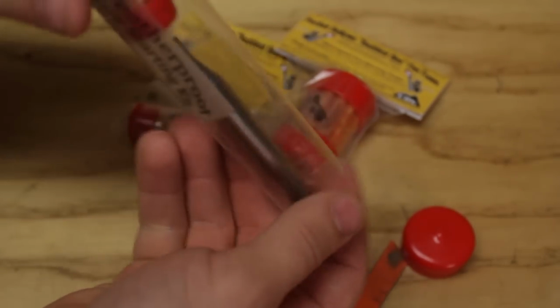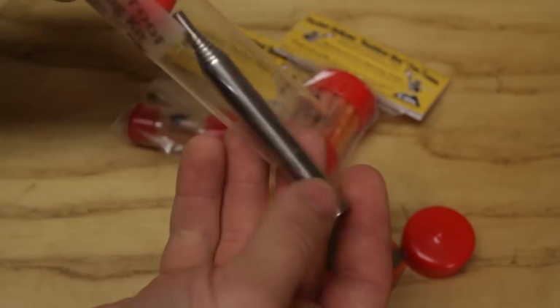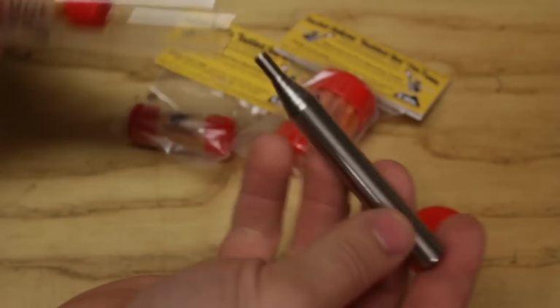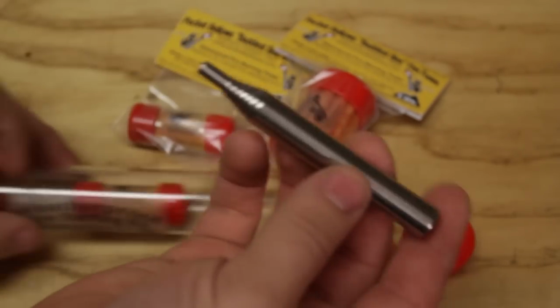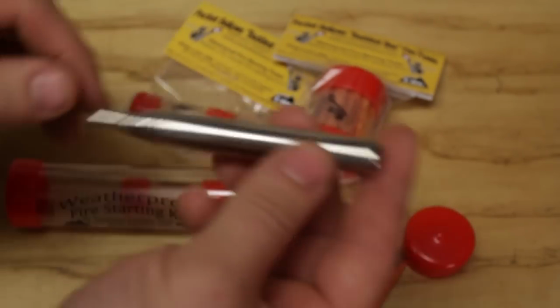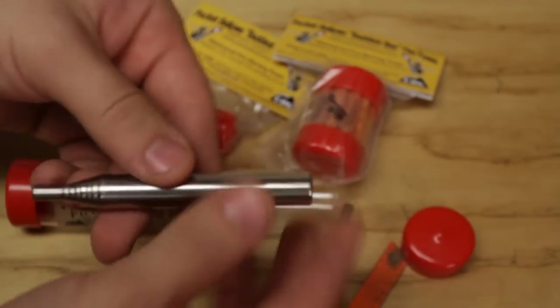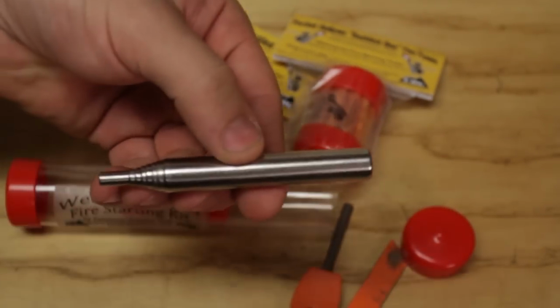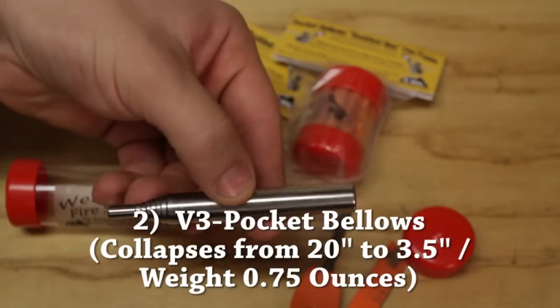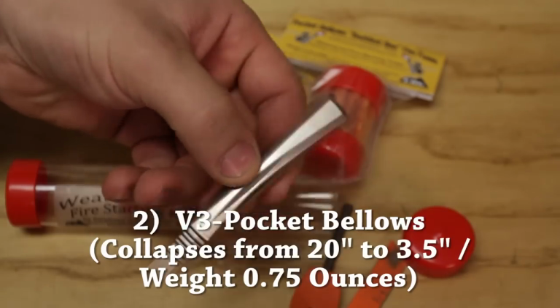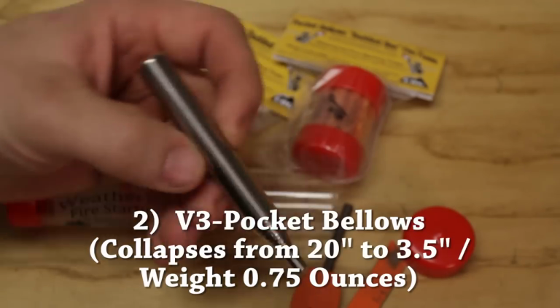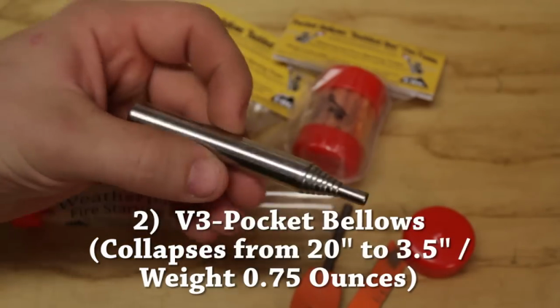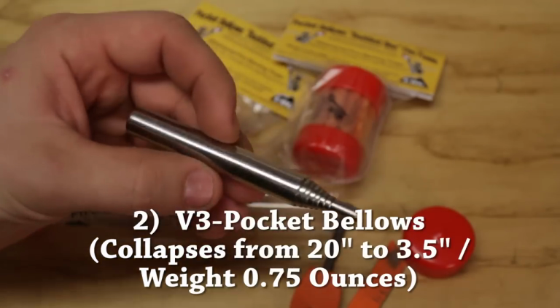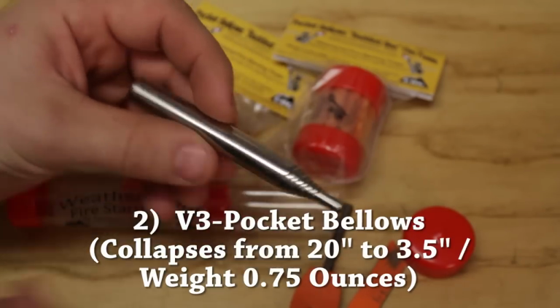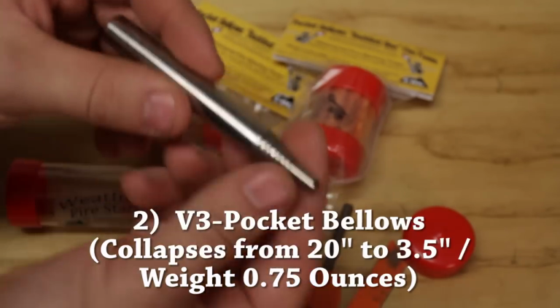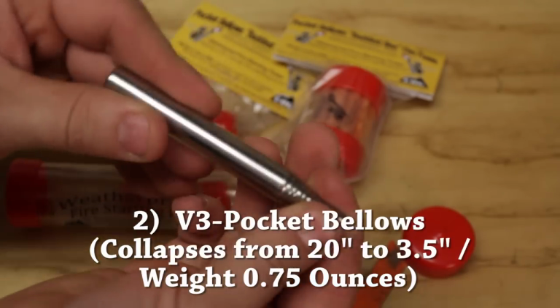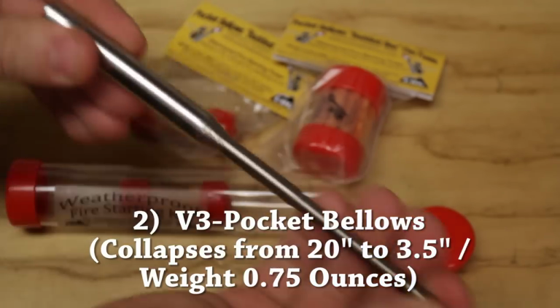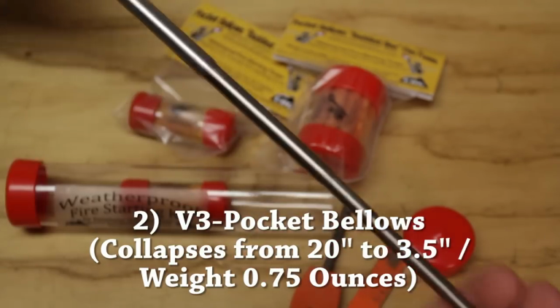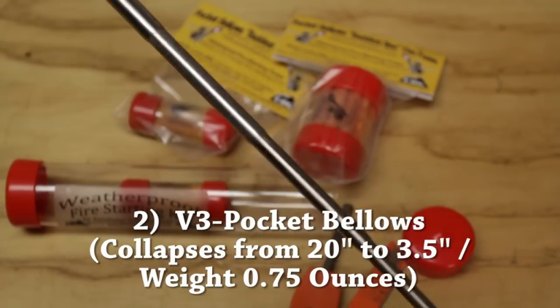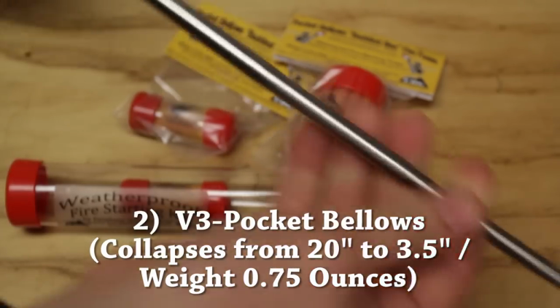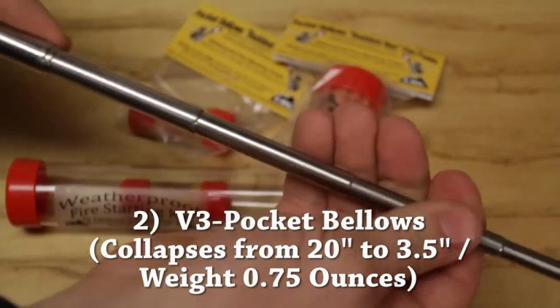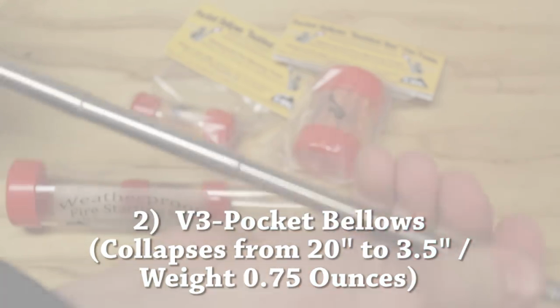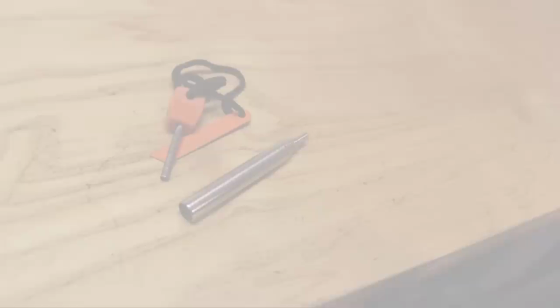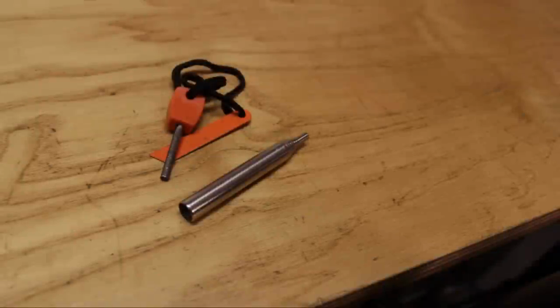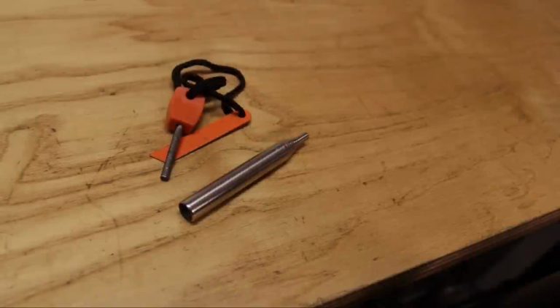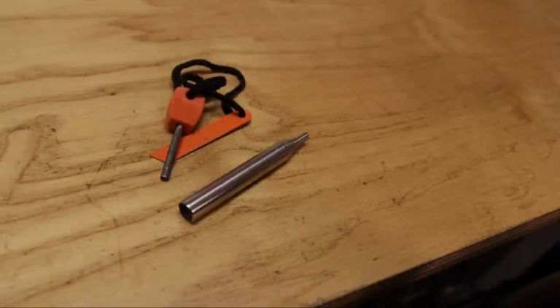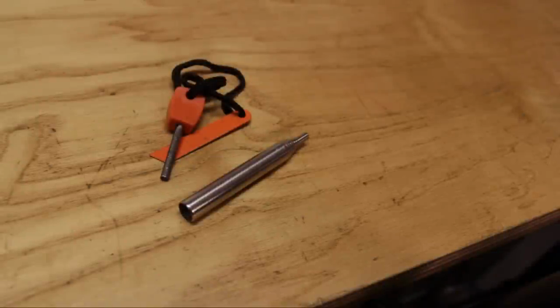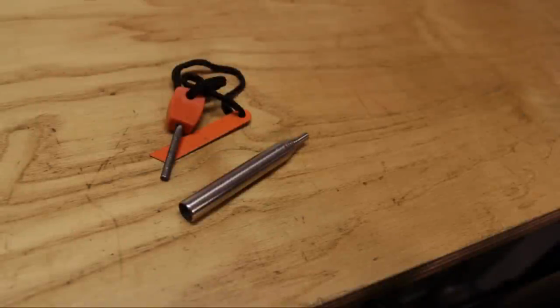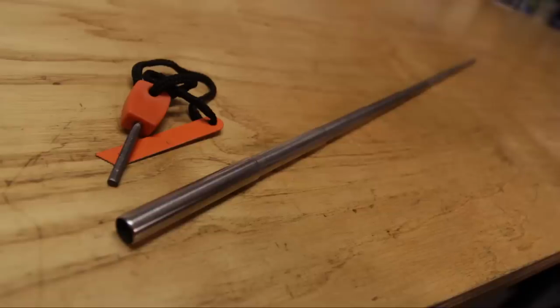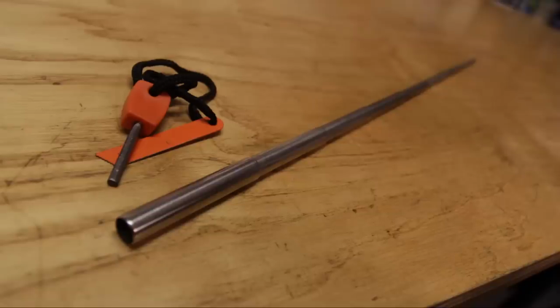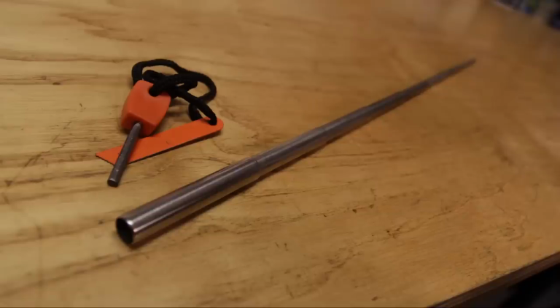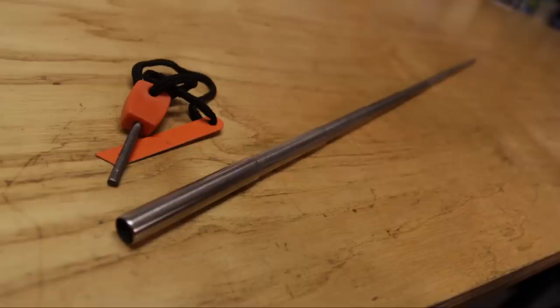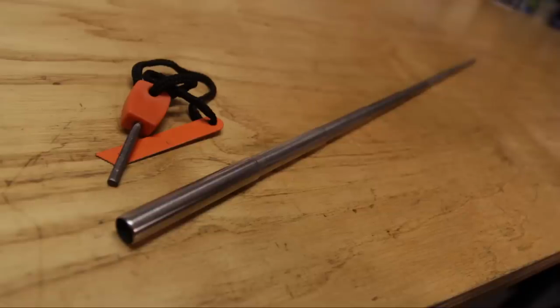The next thing is the V3 bellow tool and as you can see it's collapsible. It goes from 3.5 inches all the way out to 20 inches, so it's really nice.